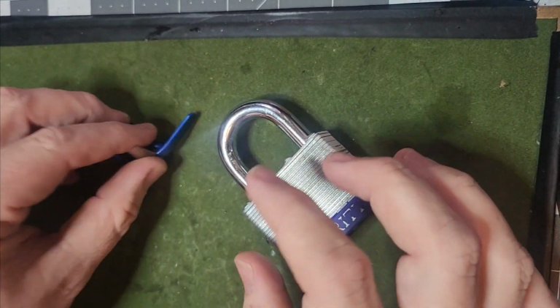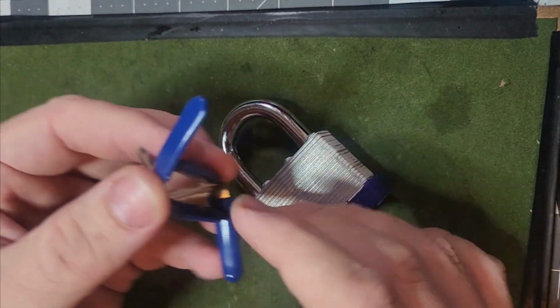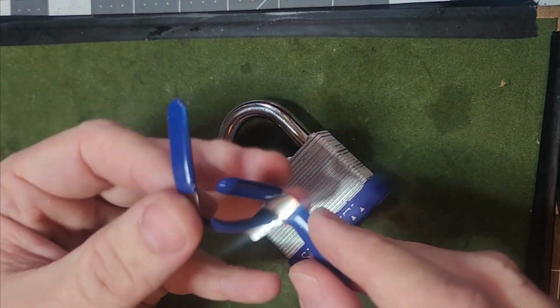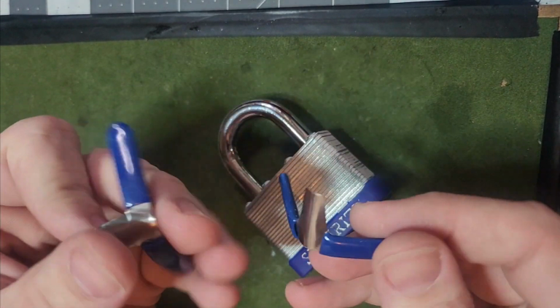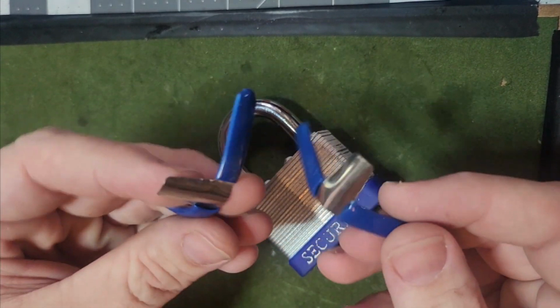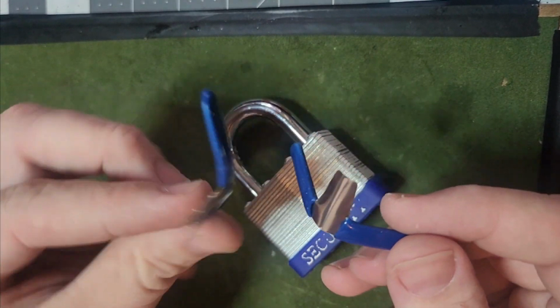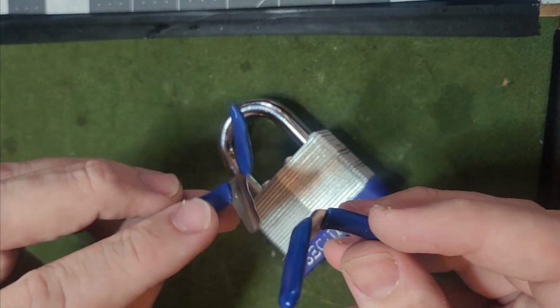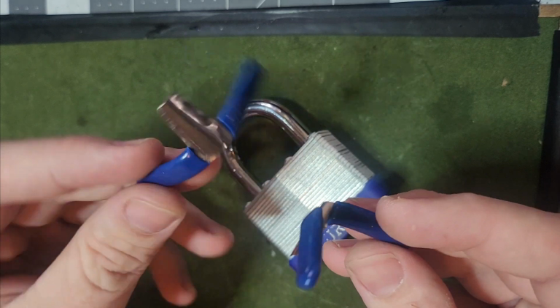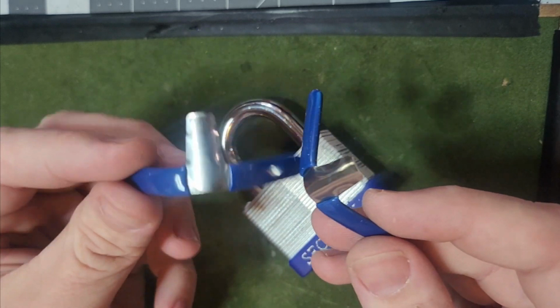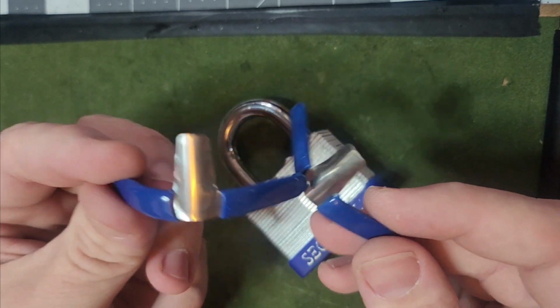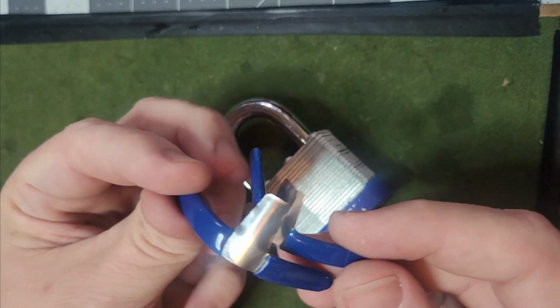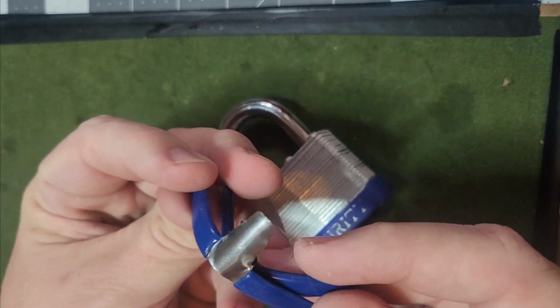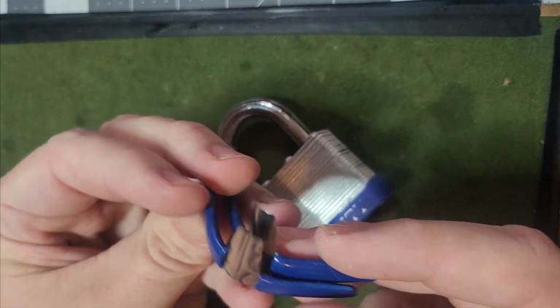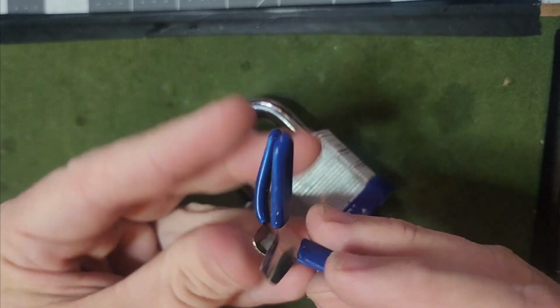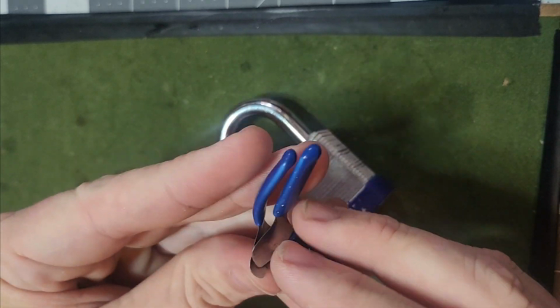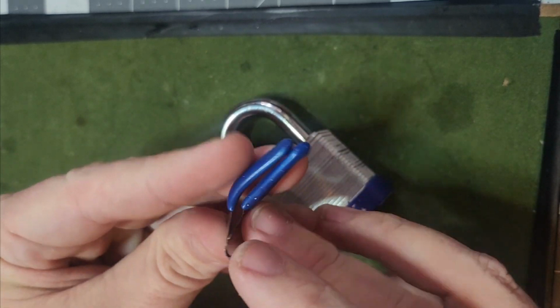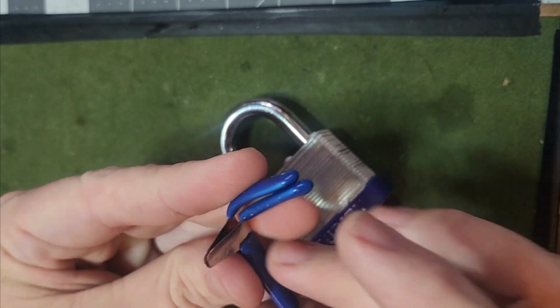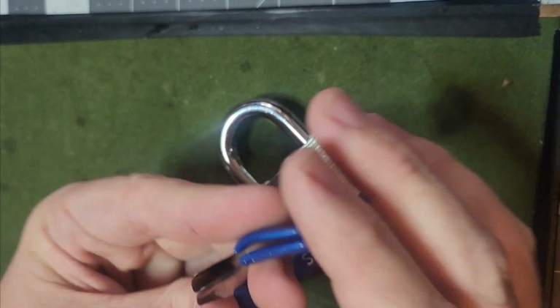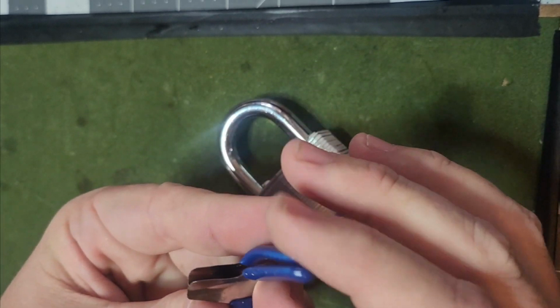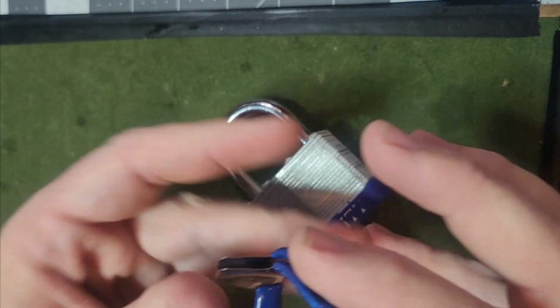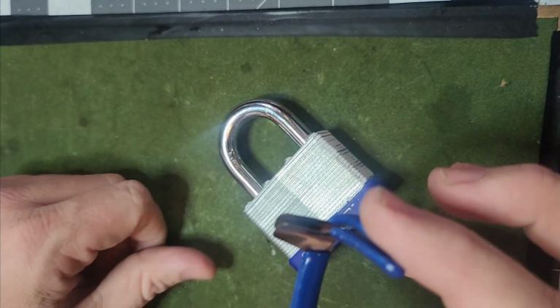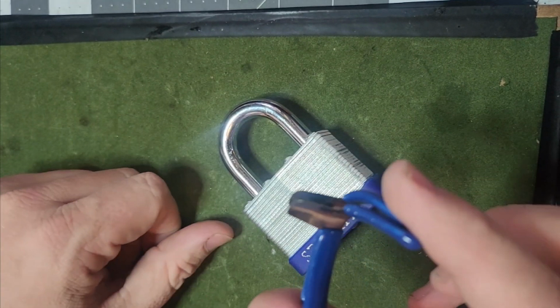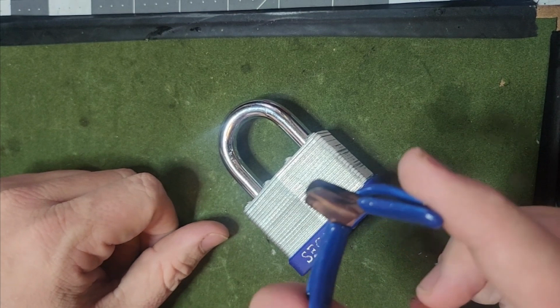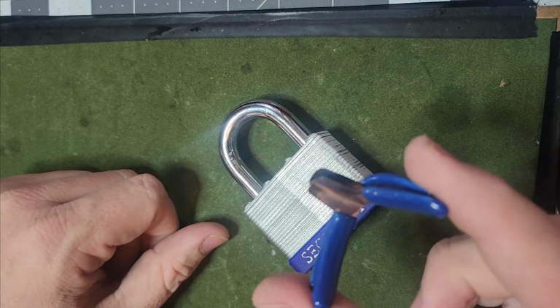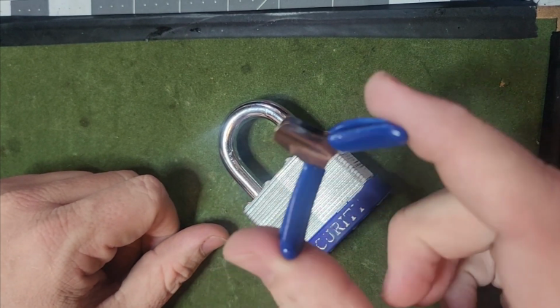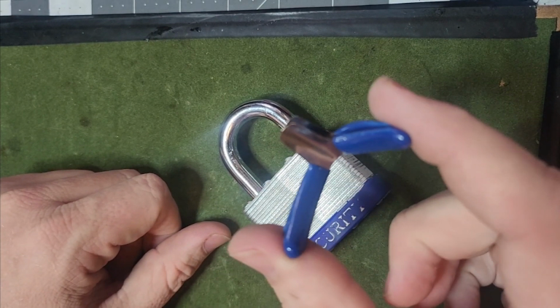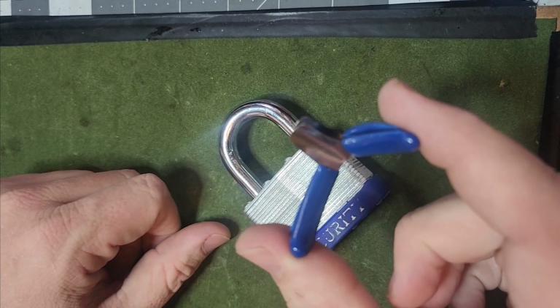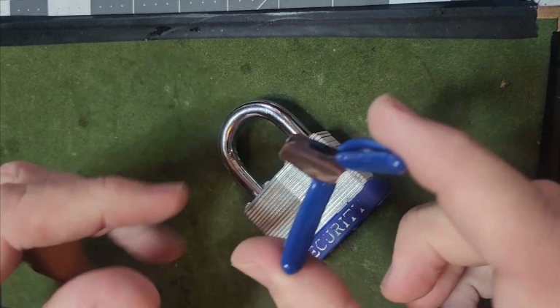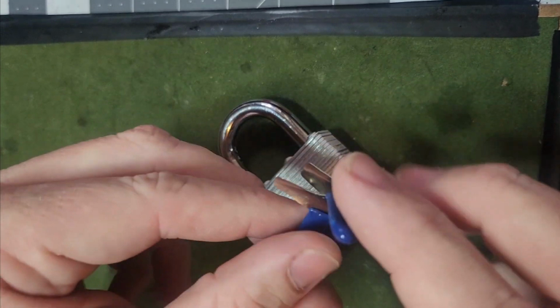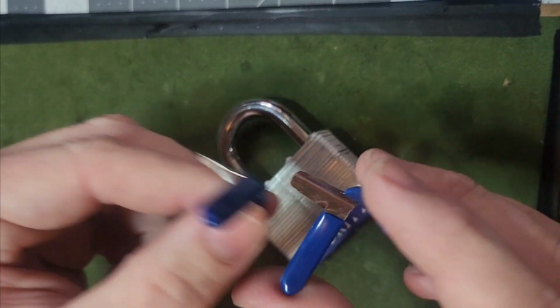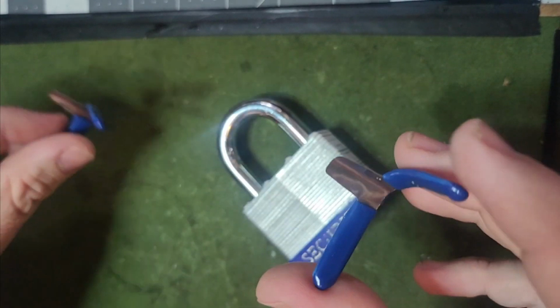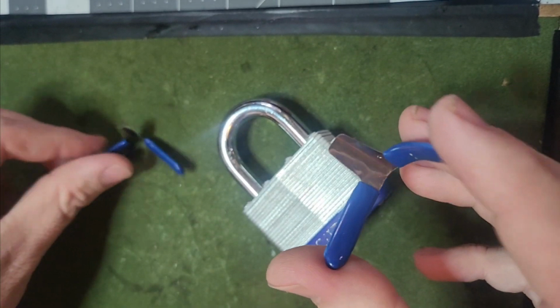I usually will keep these hidden out of view. This is my key. Nobody will see these, but this is also what I use out in the field as a locksmith. These are locksmith shims.